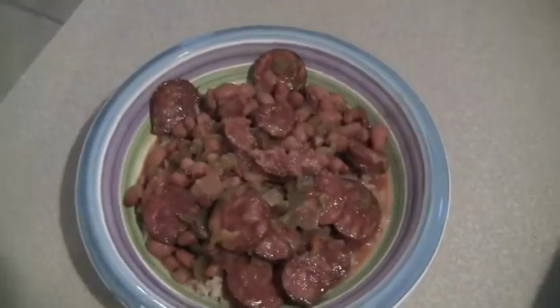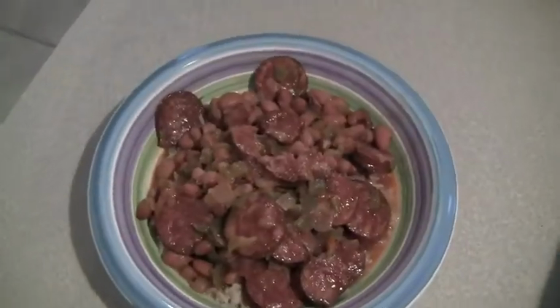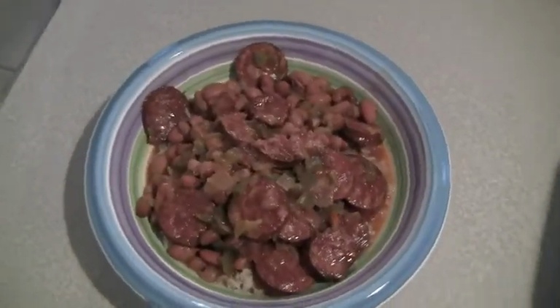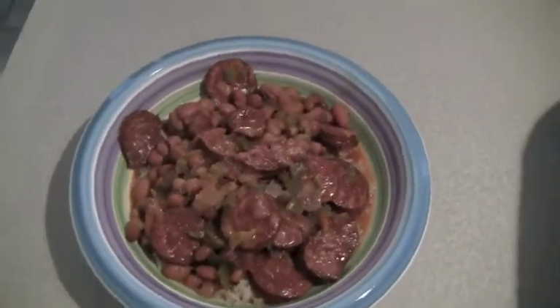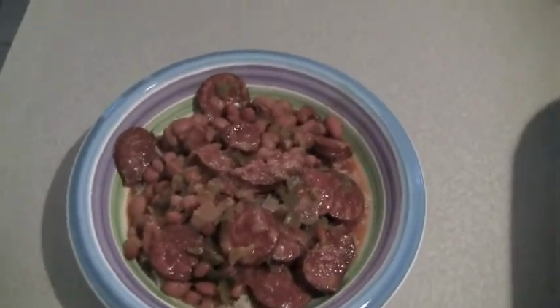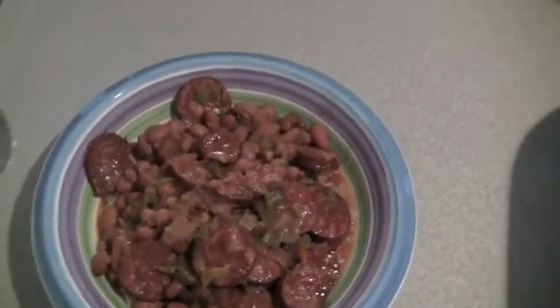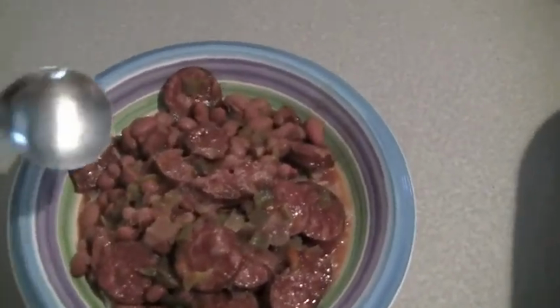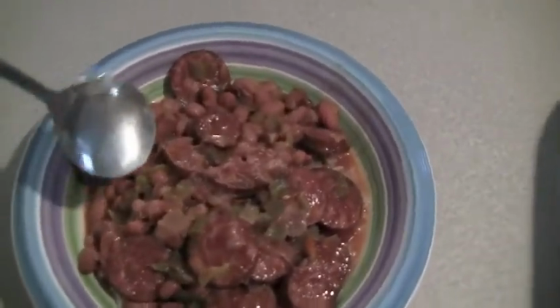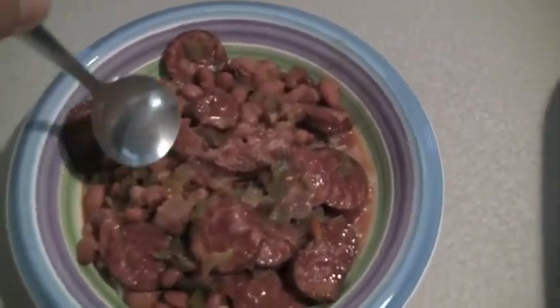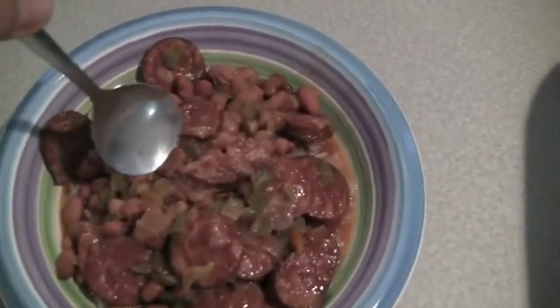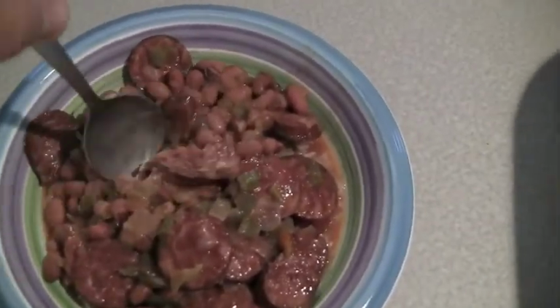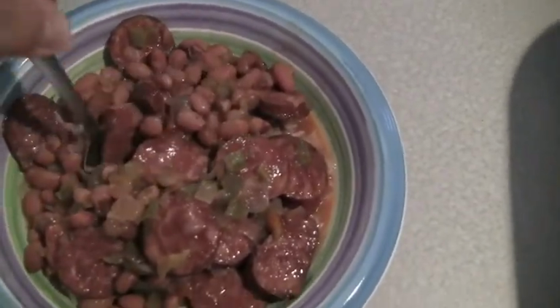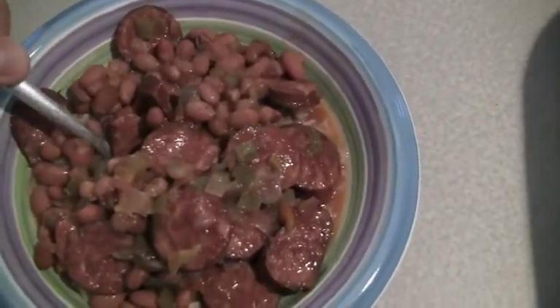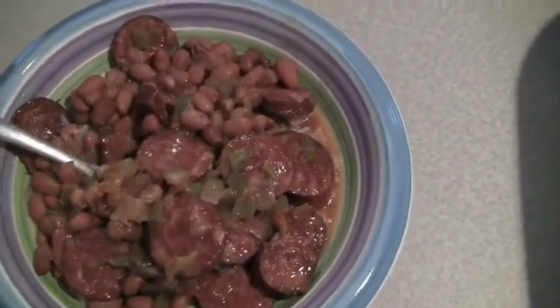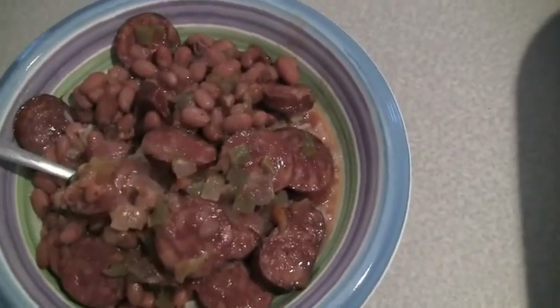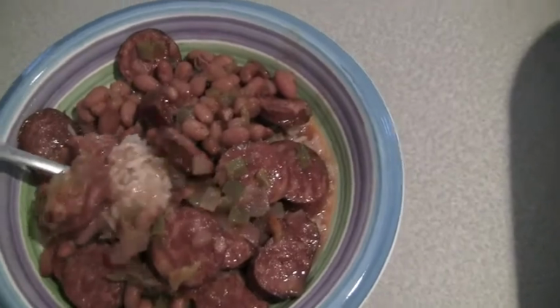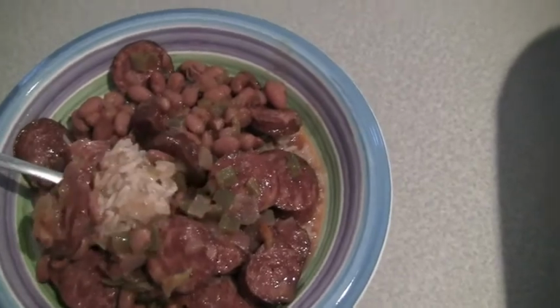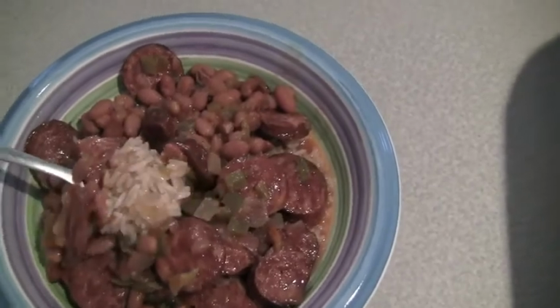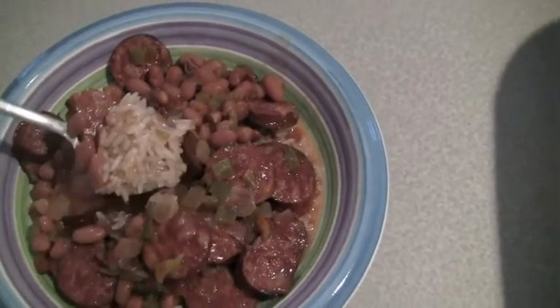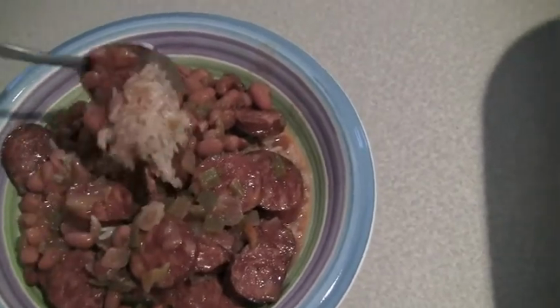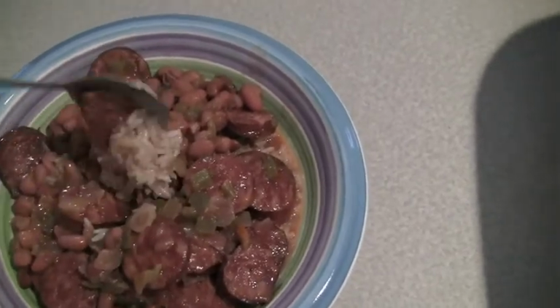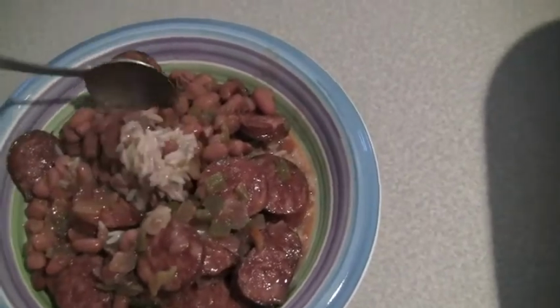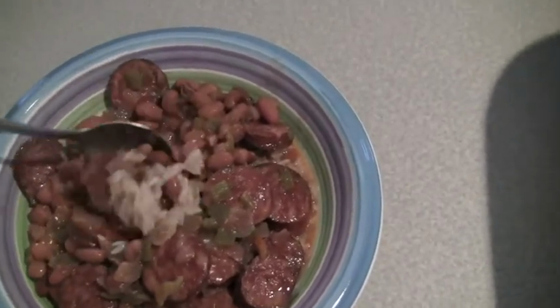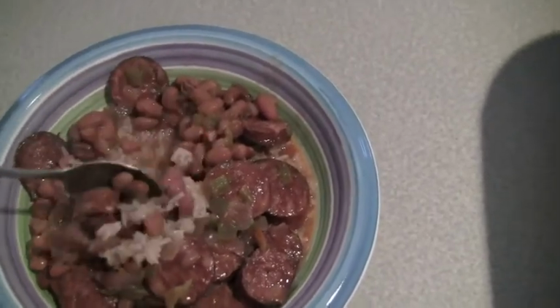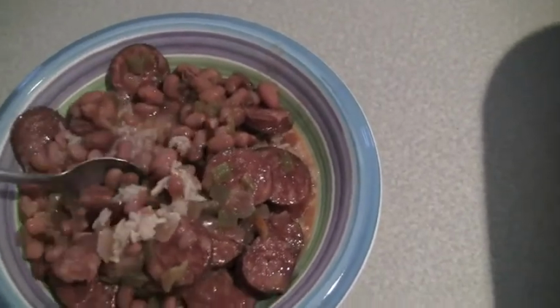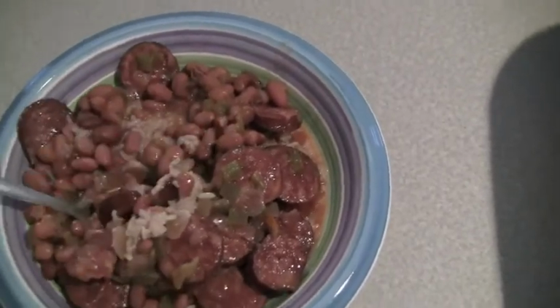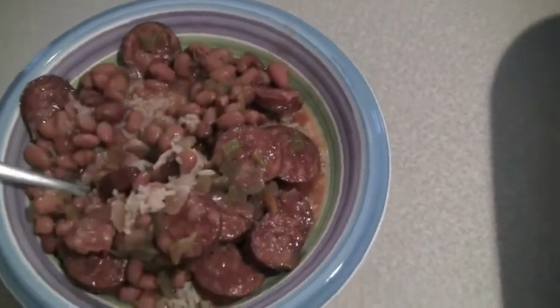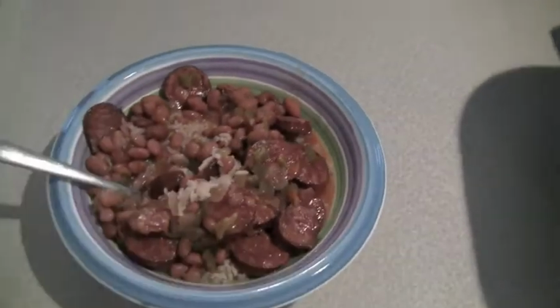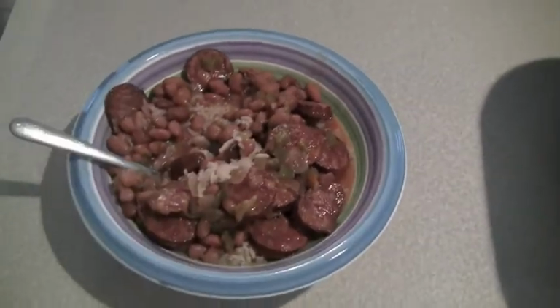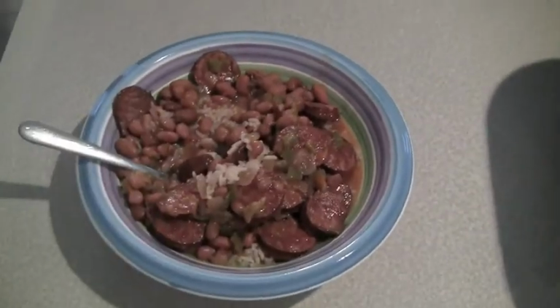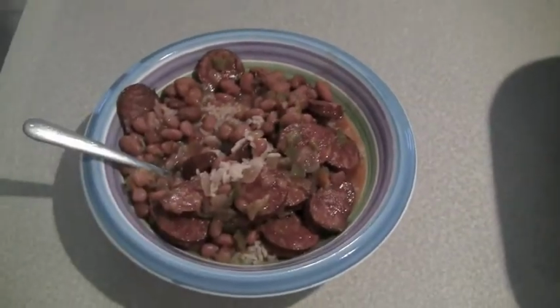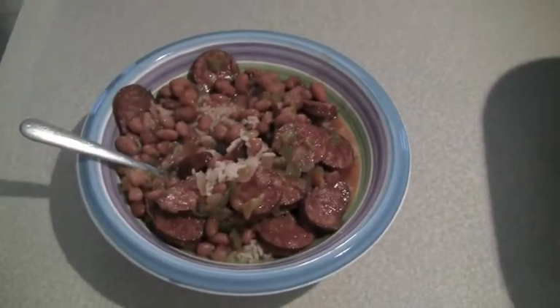It makes for a really nice bowl of red beans and rice. That's about as good as you can get. It's lunch time.